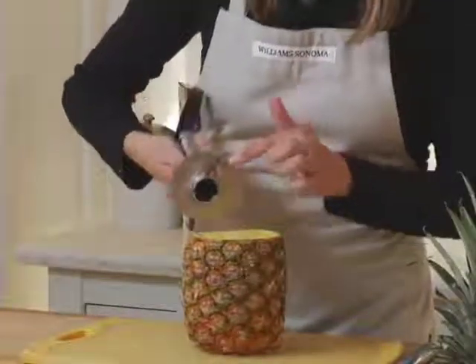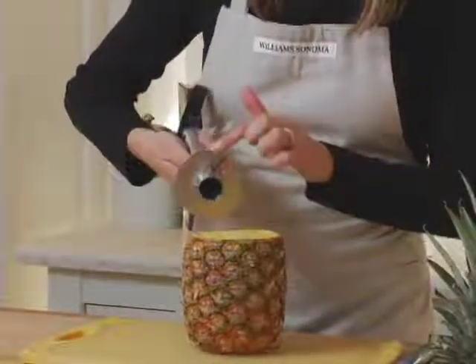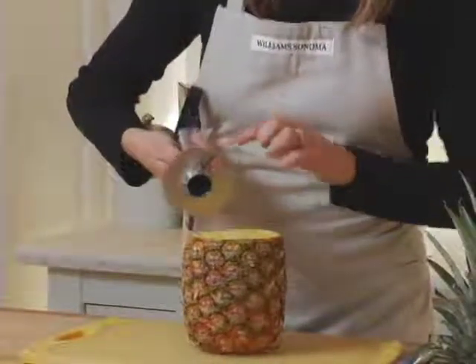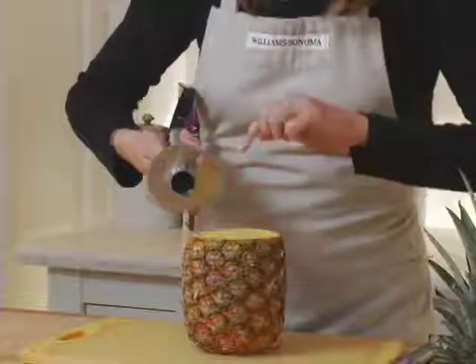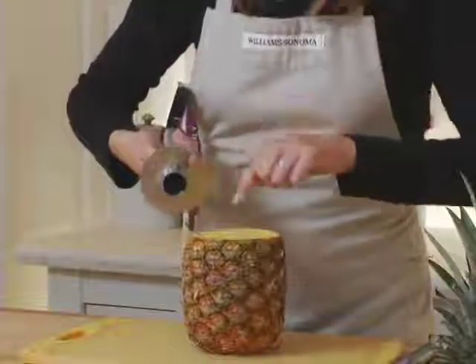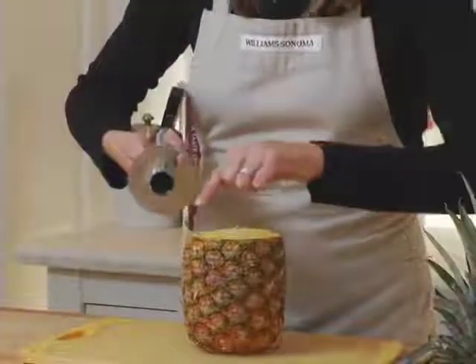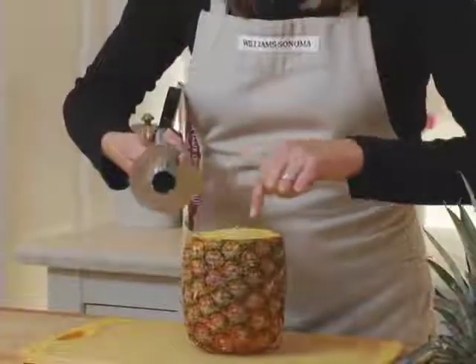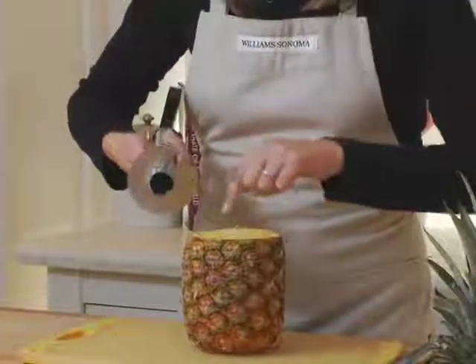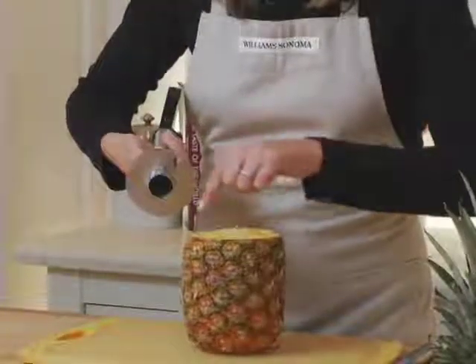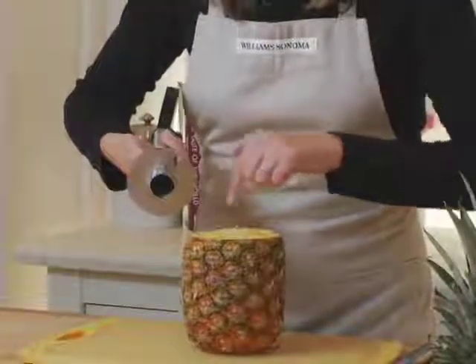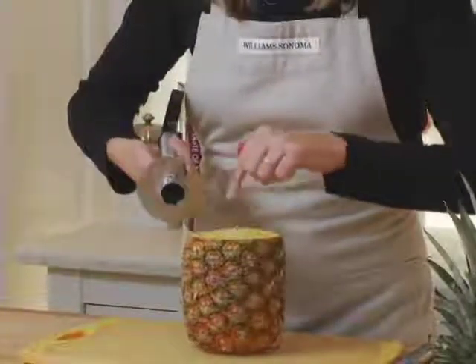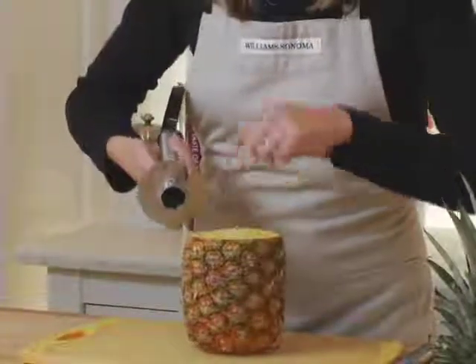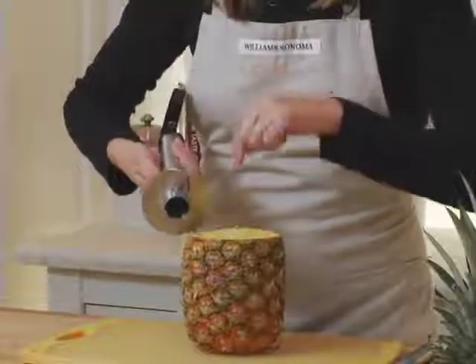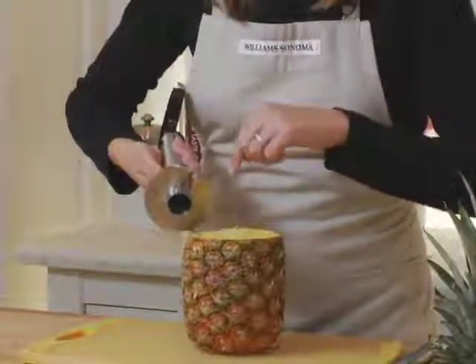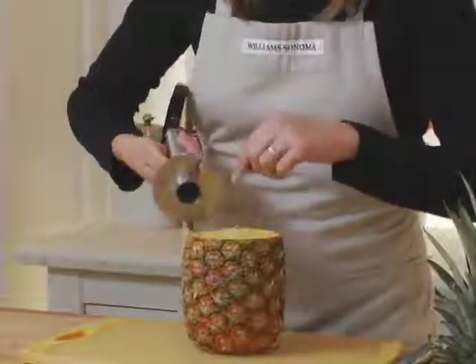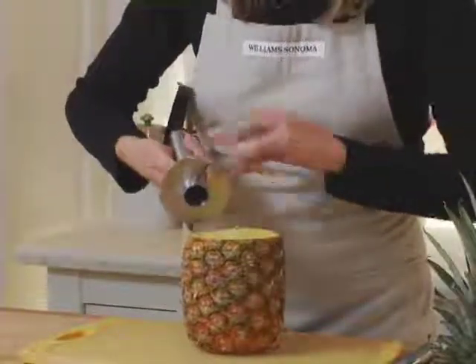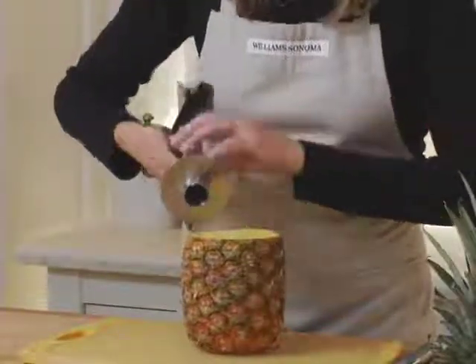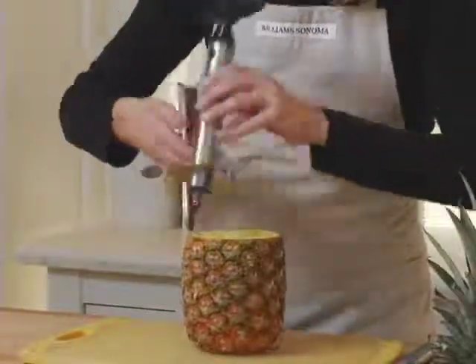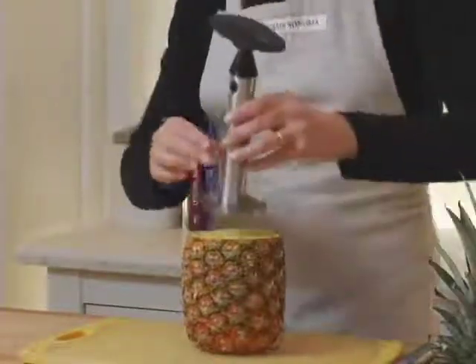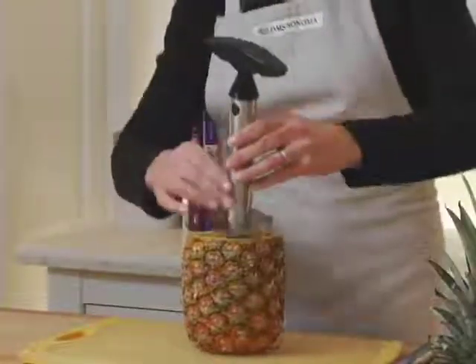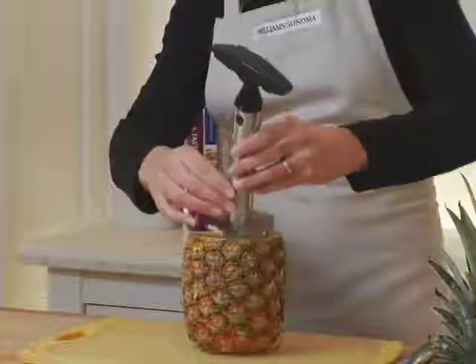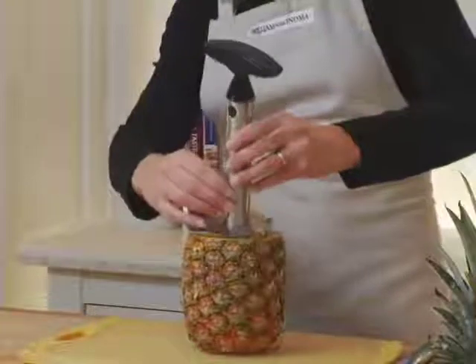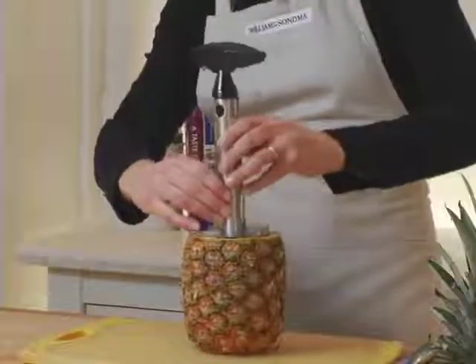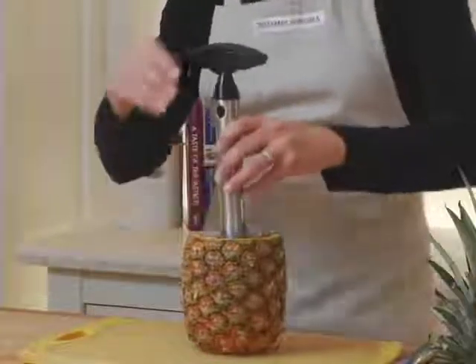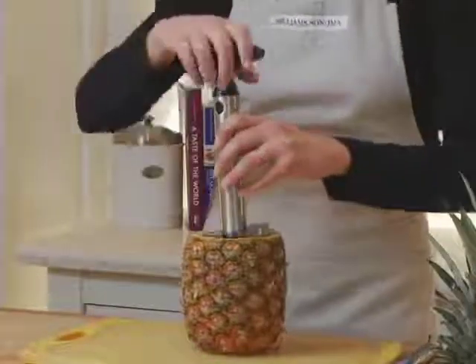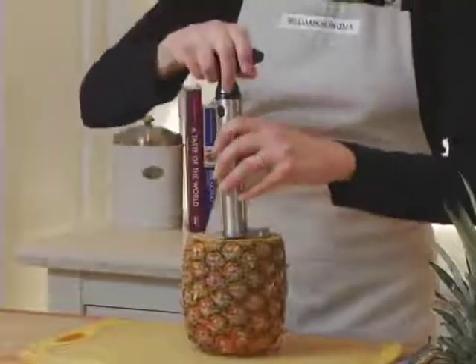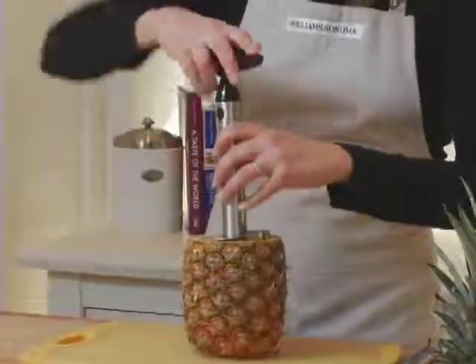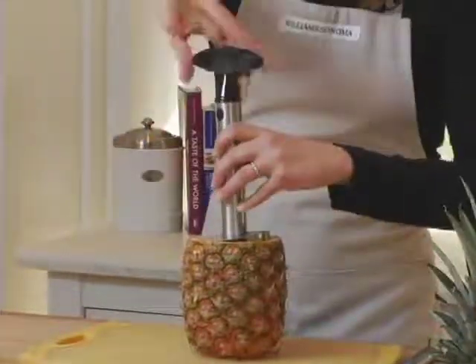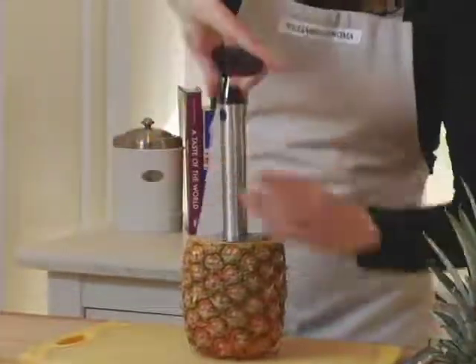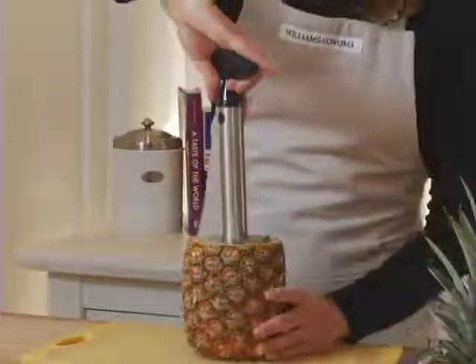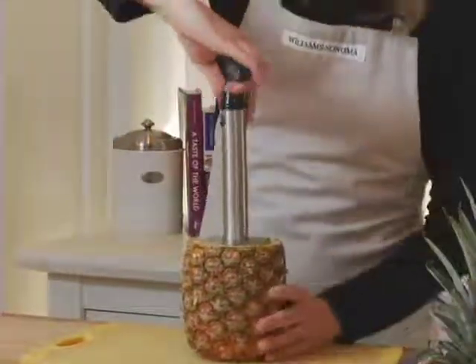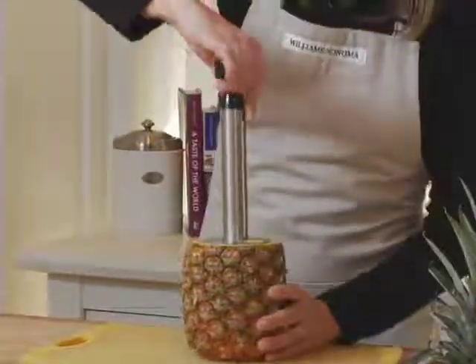These serrated teeth will actually cut around and create rings as I'm twisting it through the pineapple. So I just lined it up and I'll start twisting.